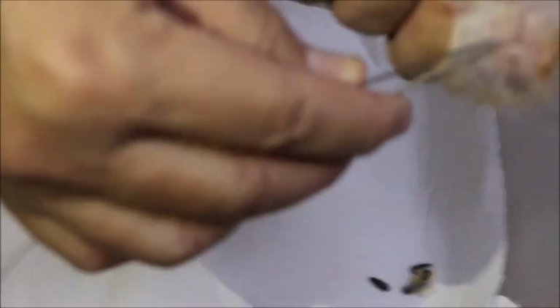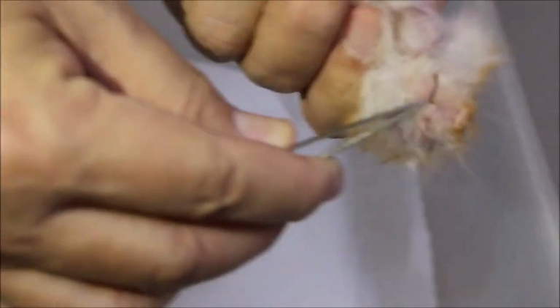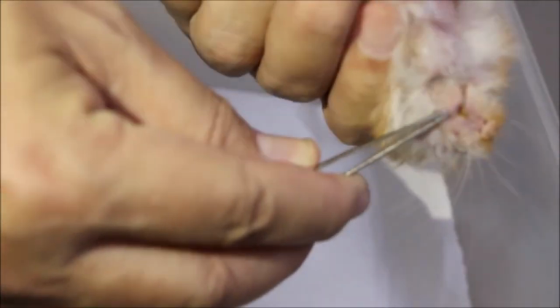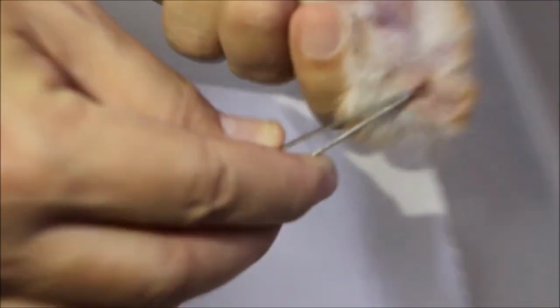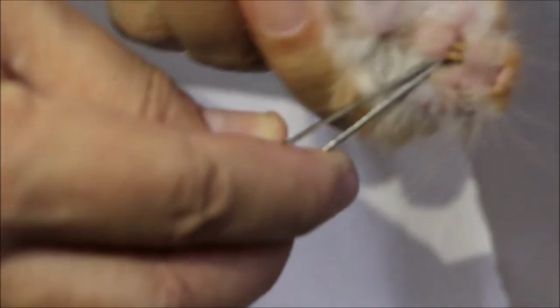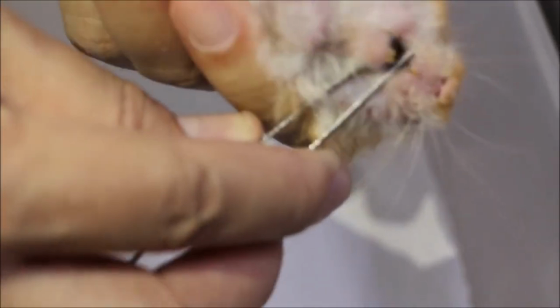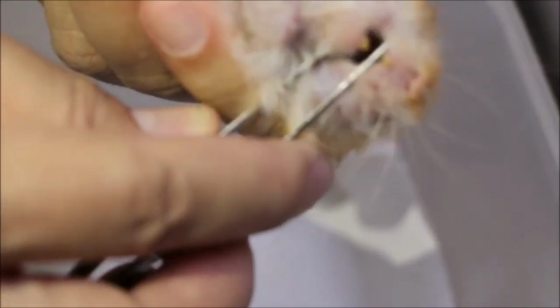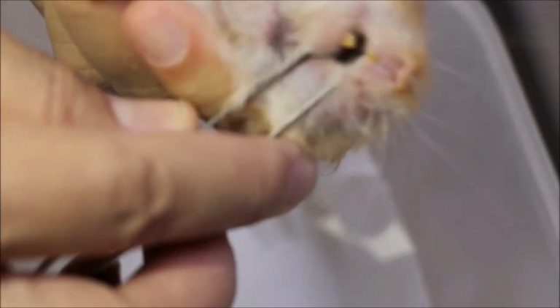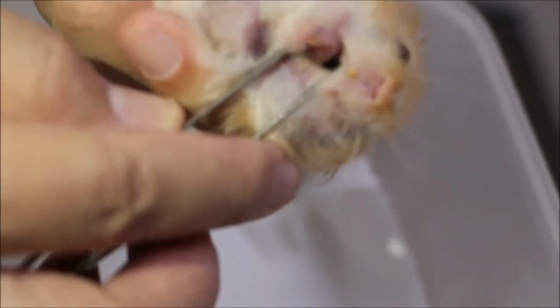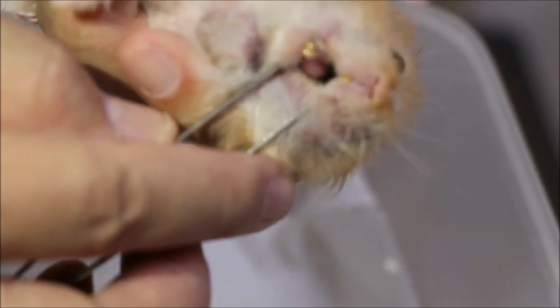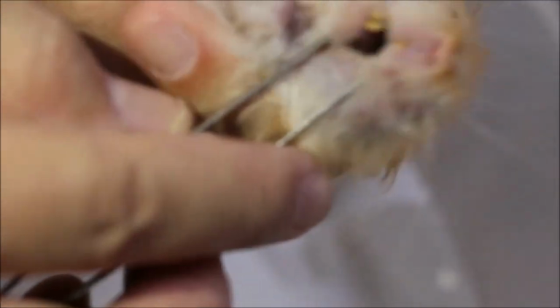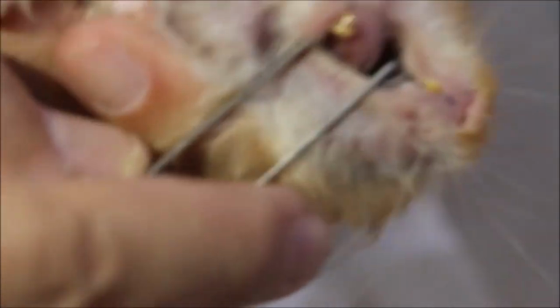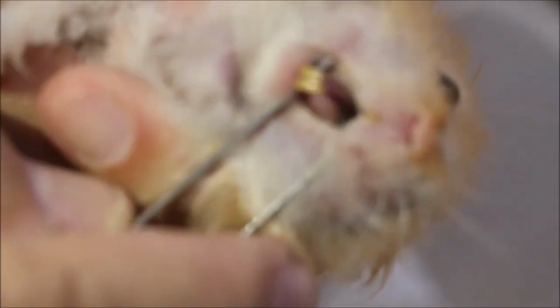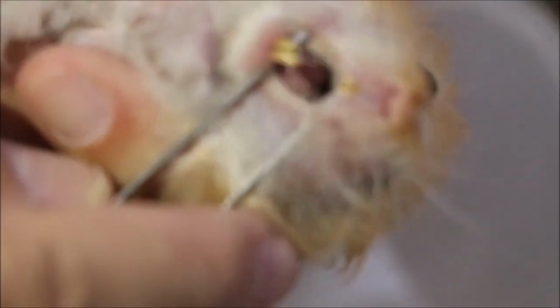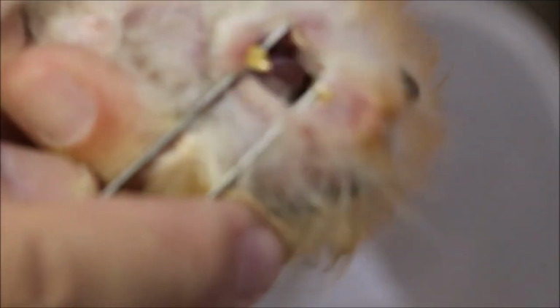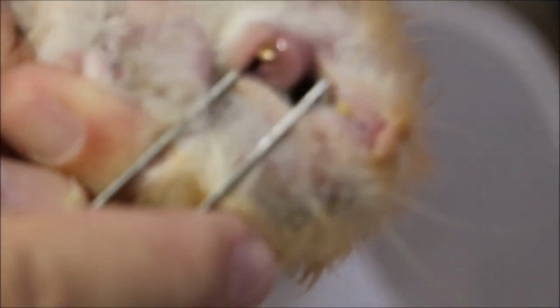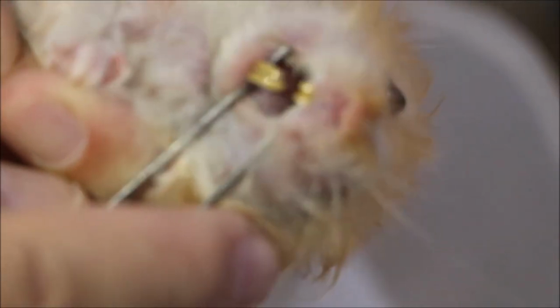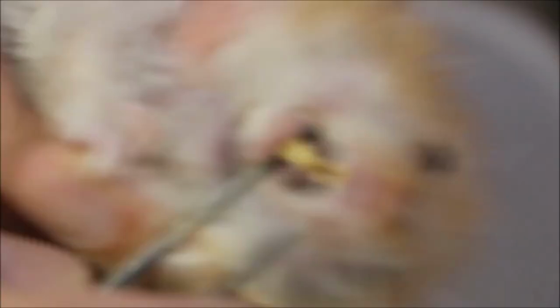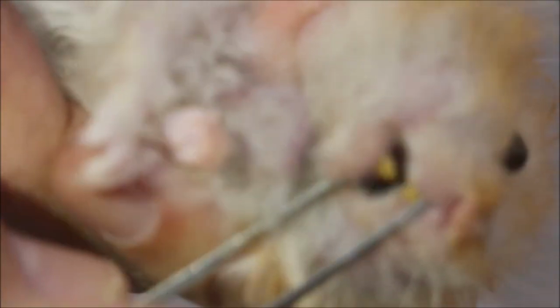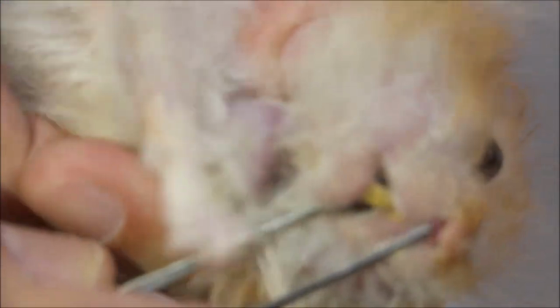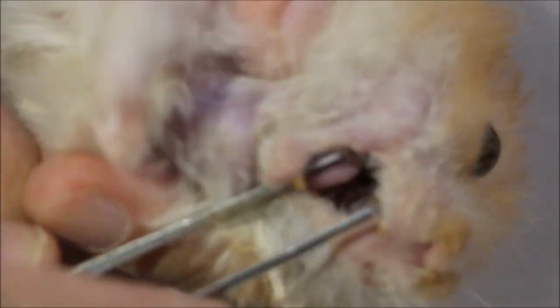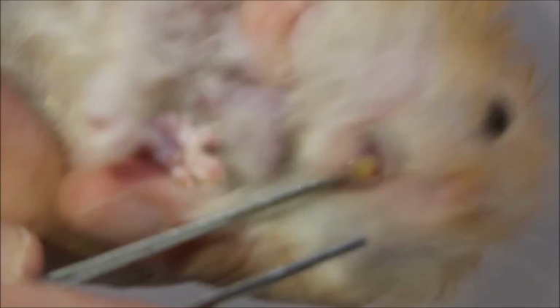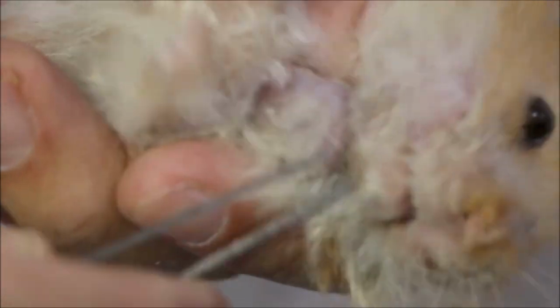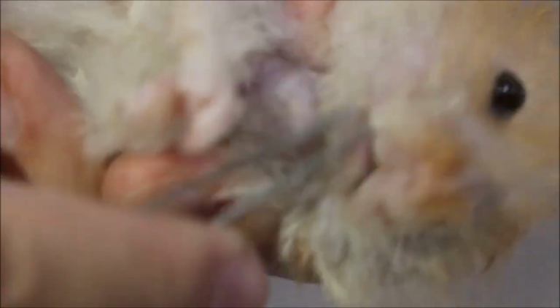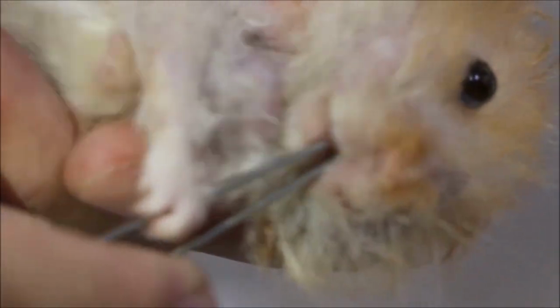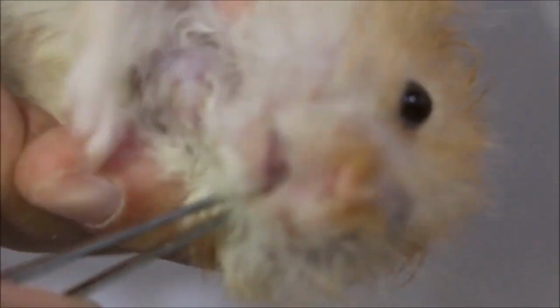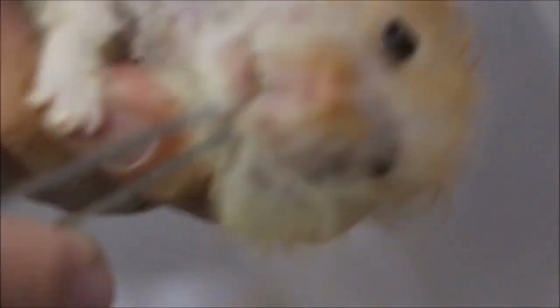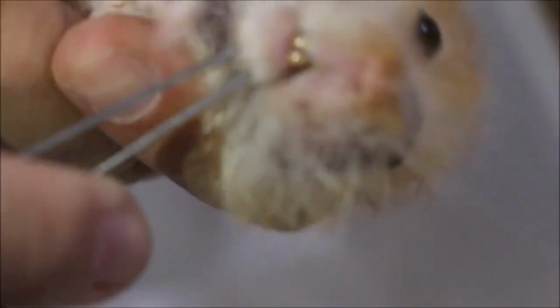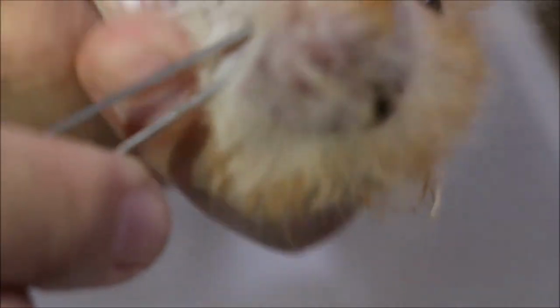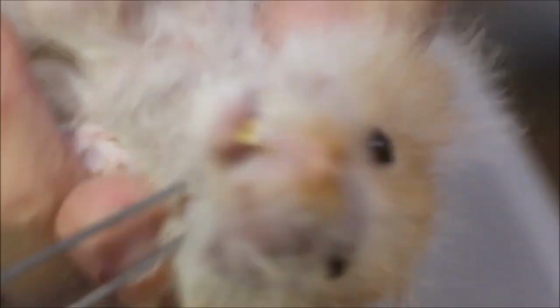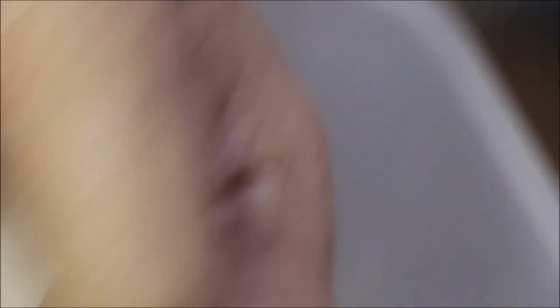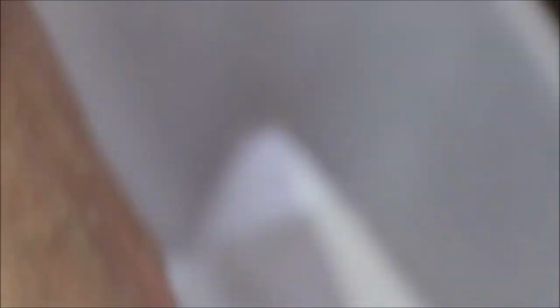Now we check the teeth to see whether they're overgrown or not. No, they're not overgrown — that means he still has a good appetite. He's still responsive. Compared to the other hamster, there's no drooling or saliva coming out — no salivation.